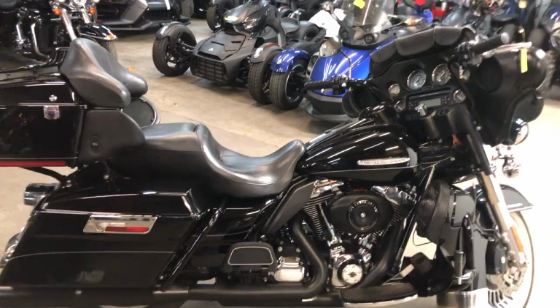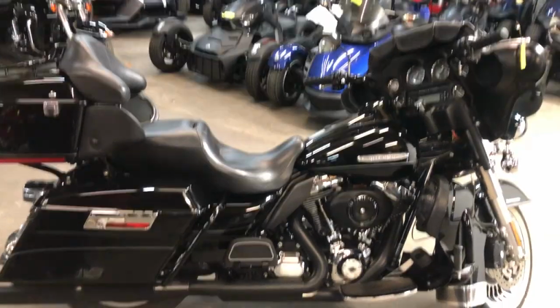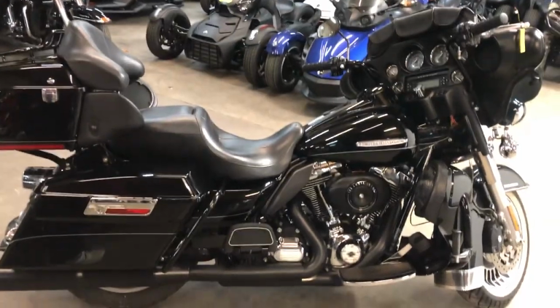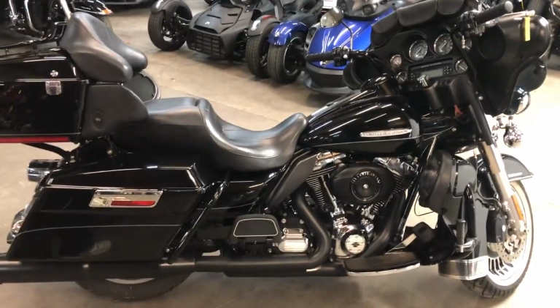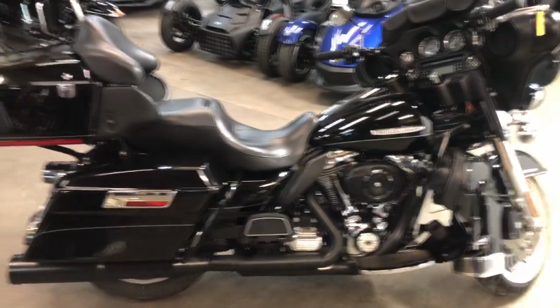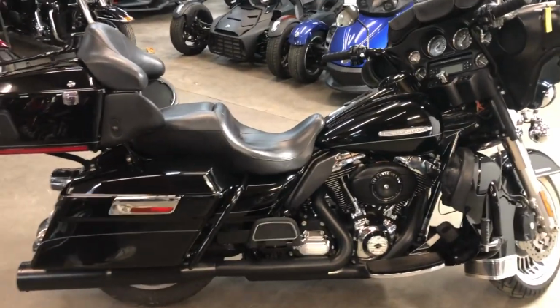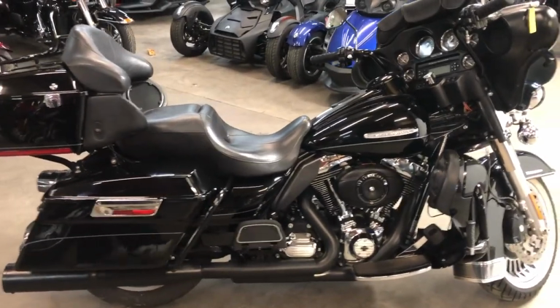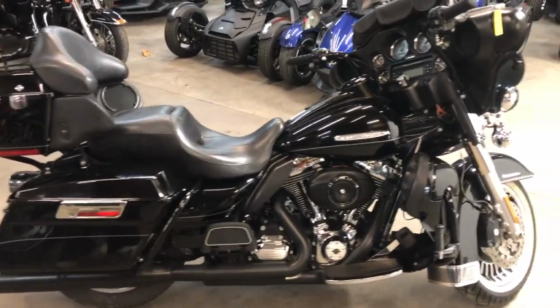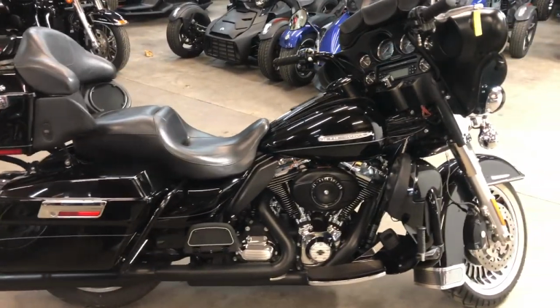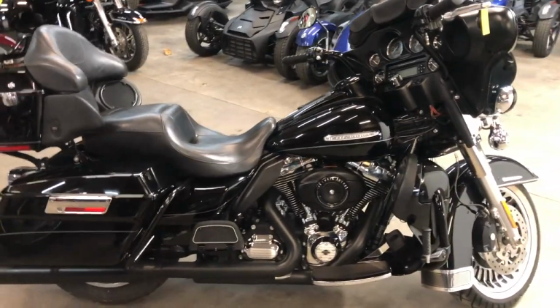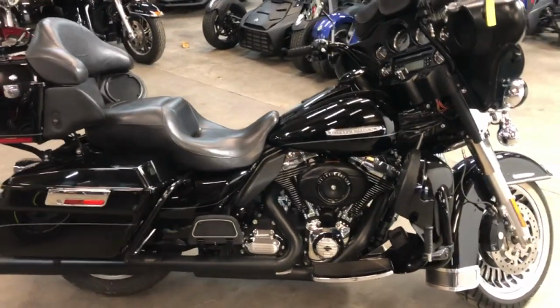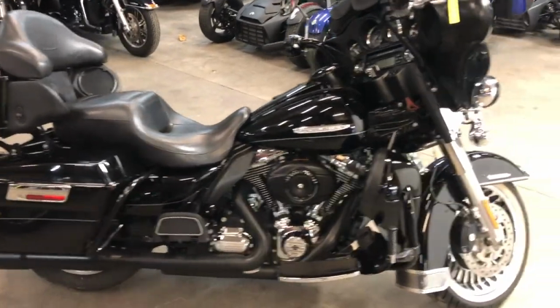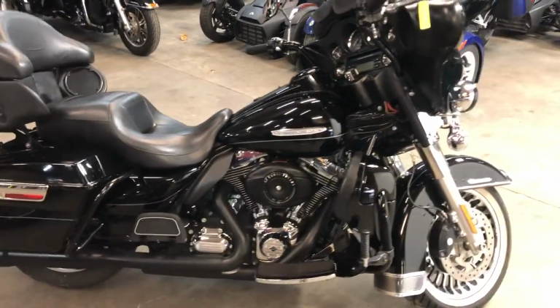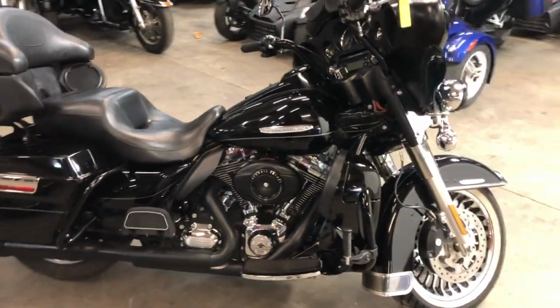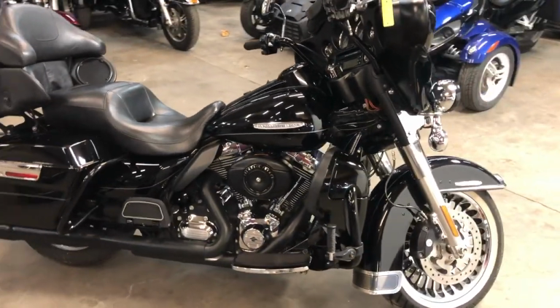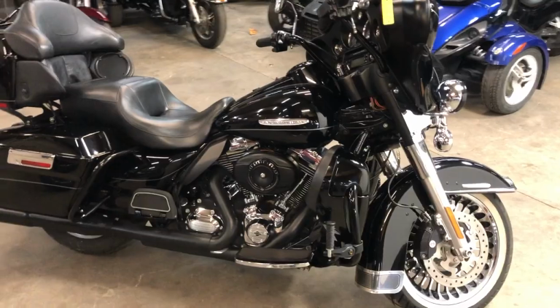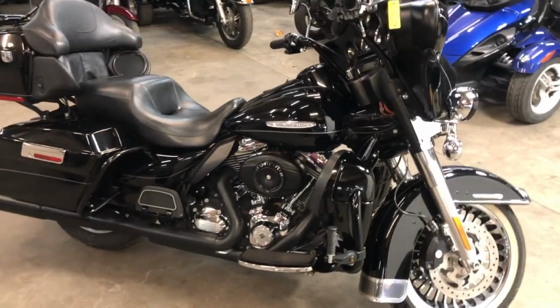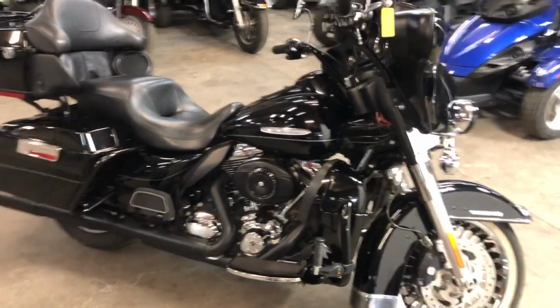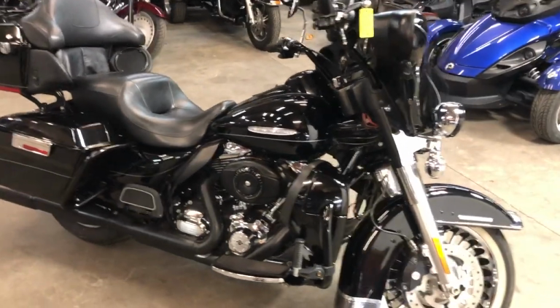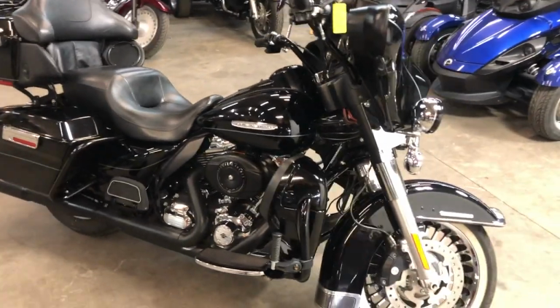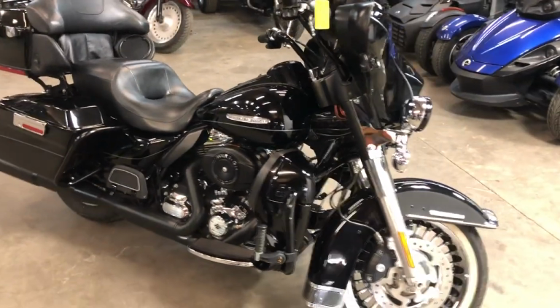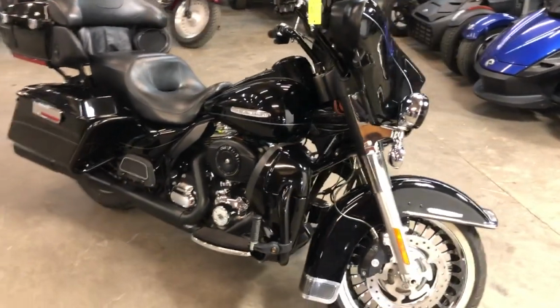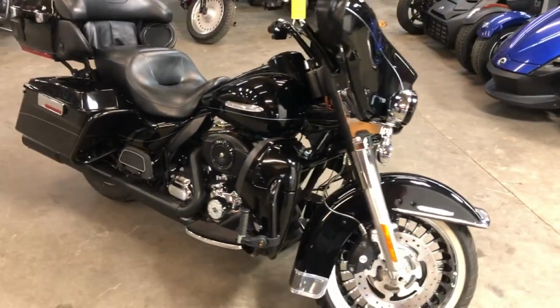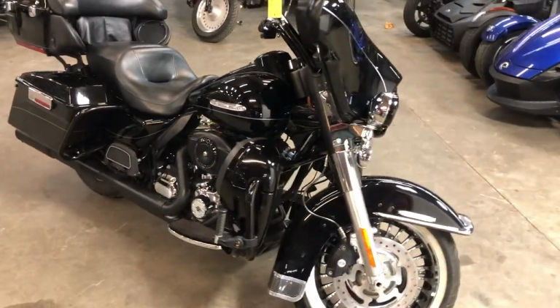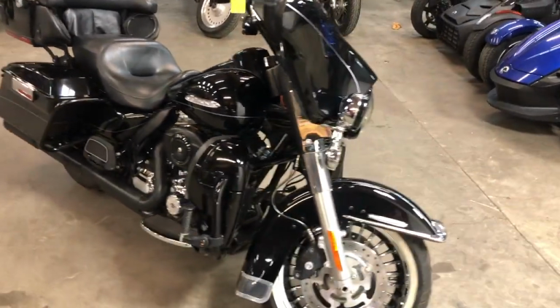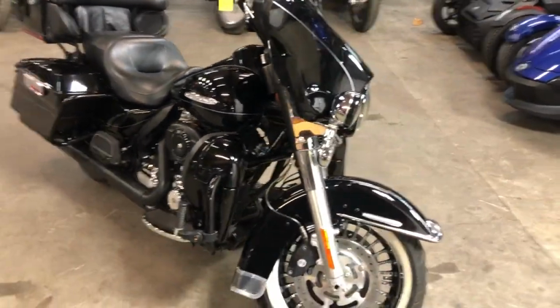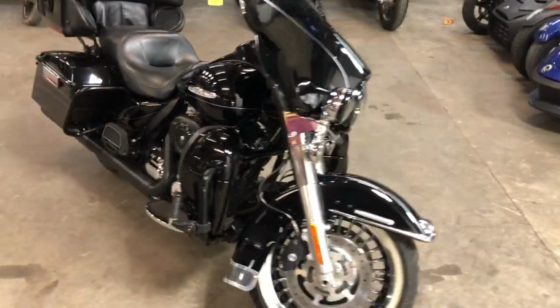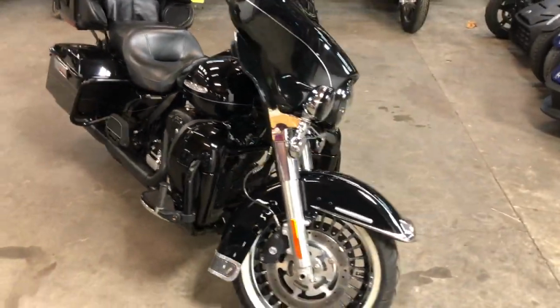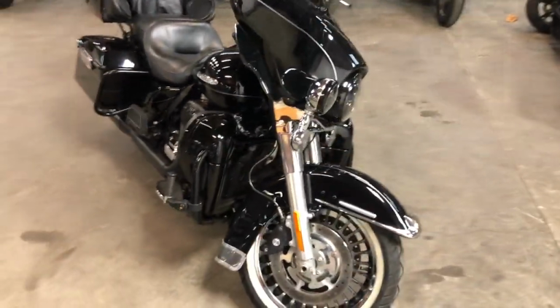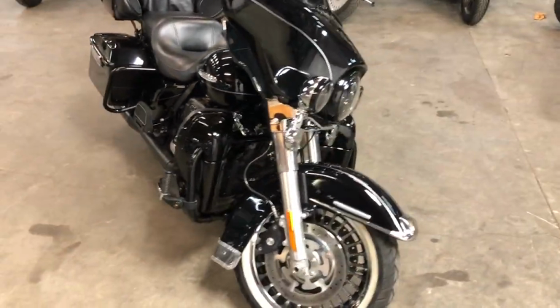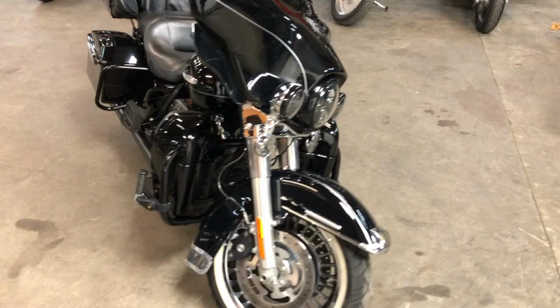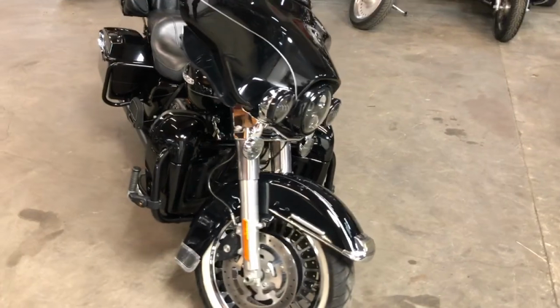Hey guys, approvalpowersports.com here doing some videos on some stuff that just came in. Check this one out — 2012 Ultra Limited for sale, only nineteen thousand seven hundred and fifty-eight miles. We got a nice clean, low mileage Limited.